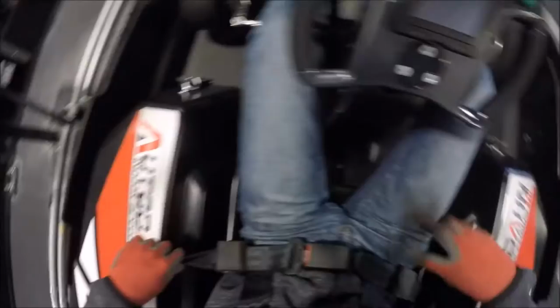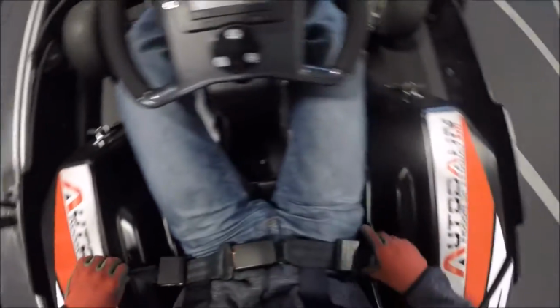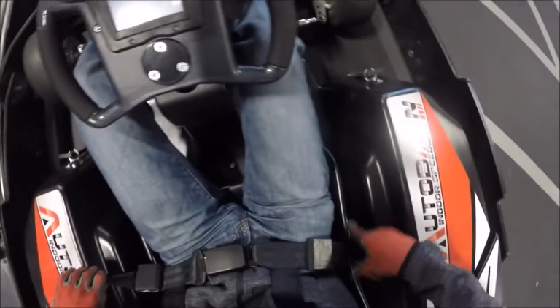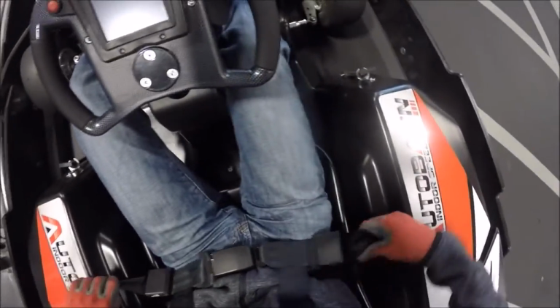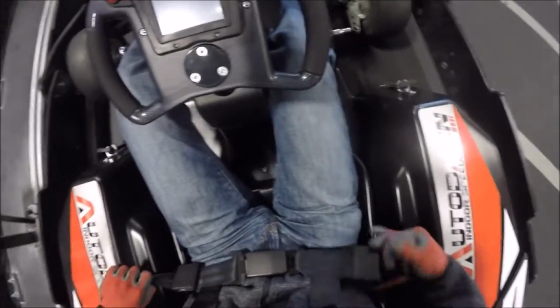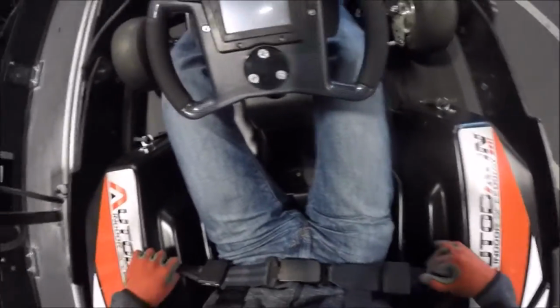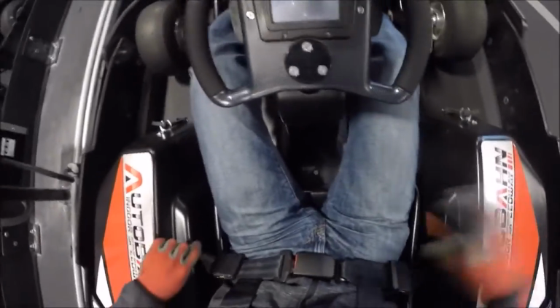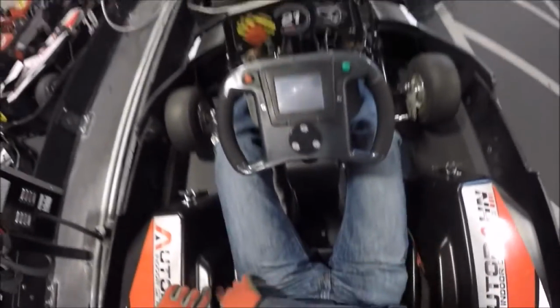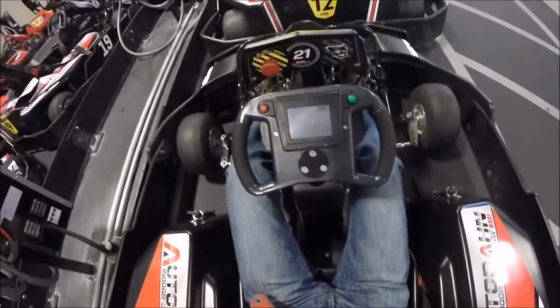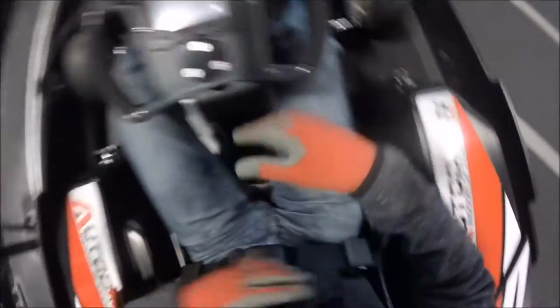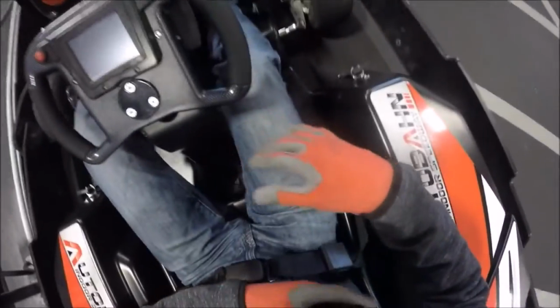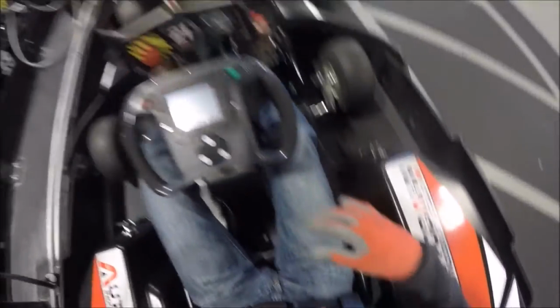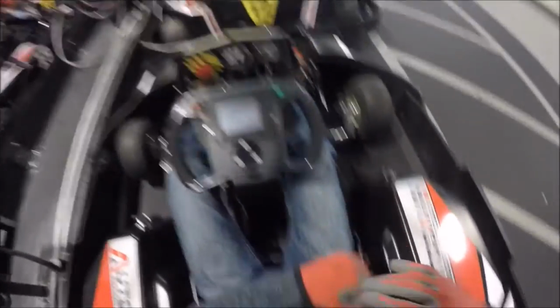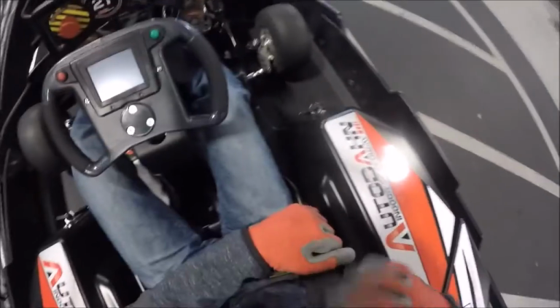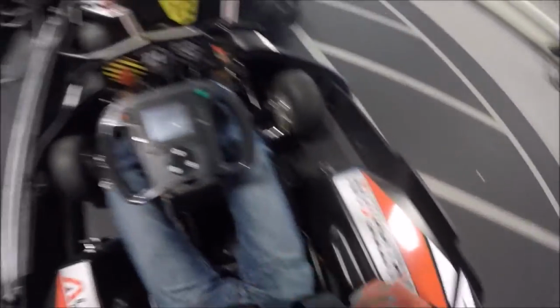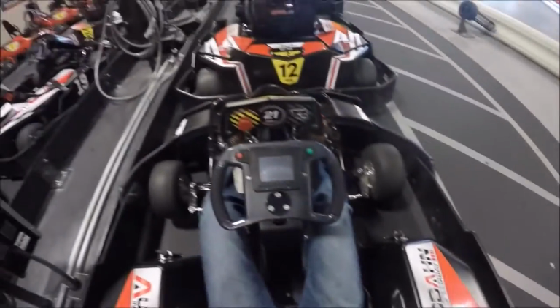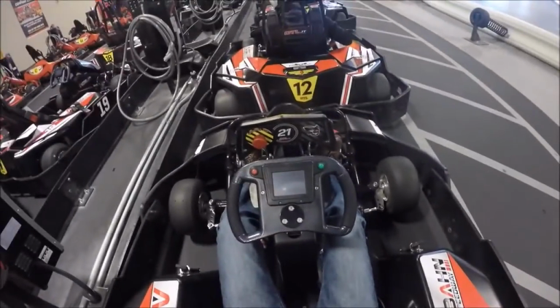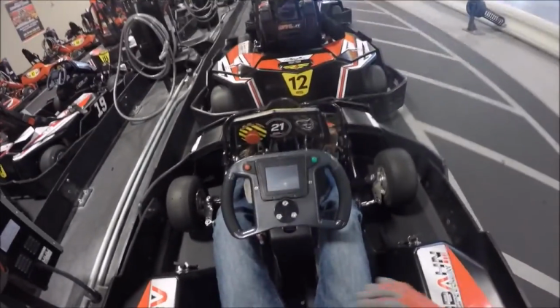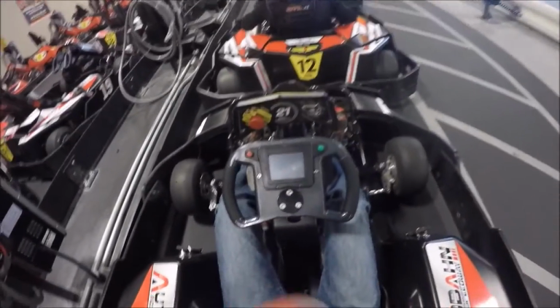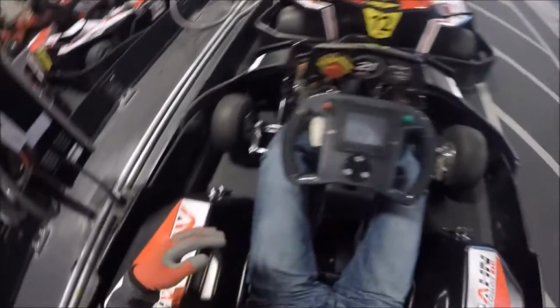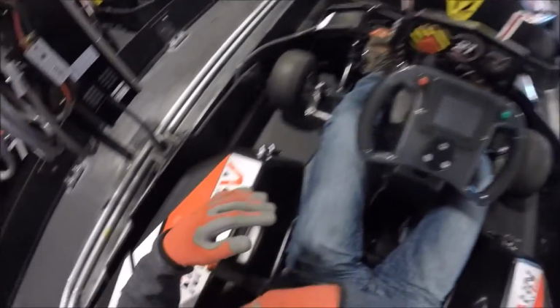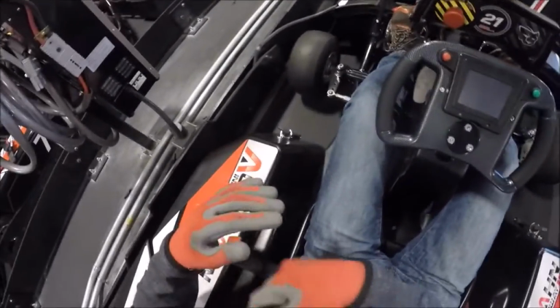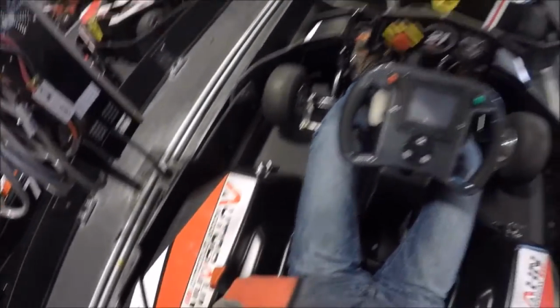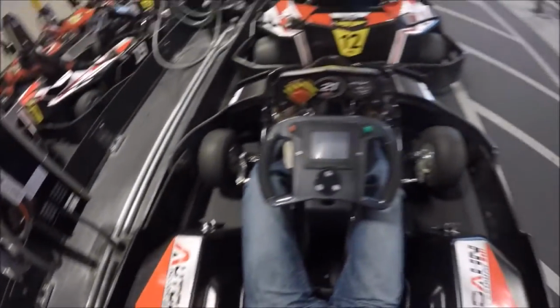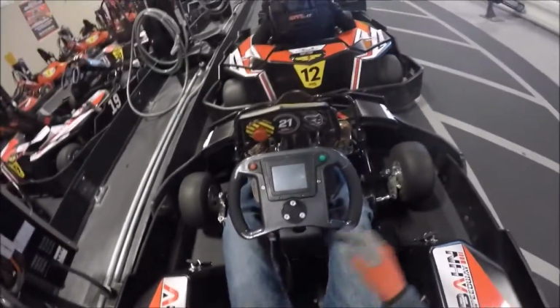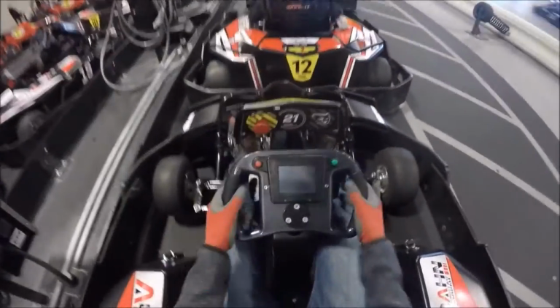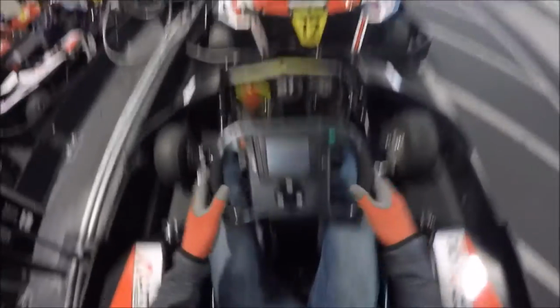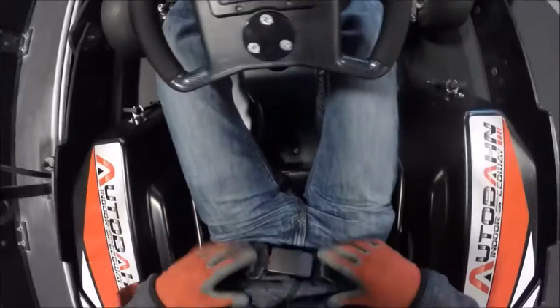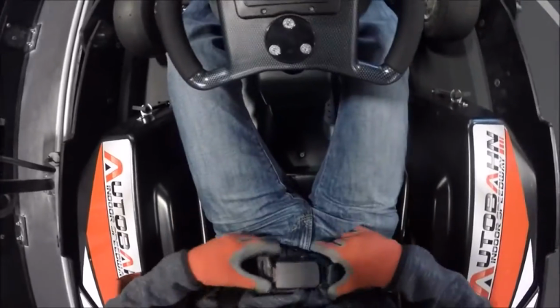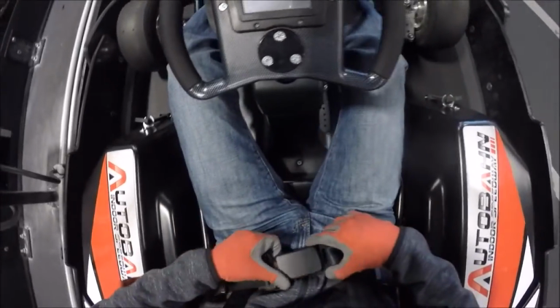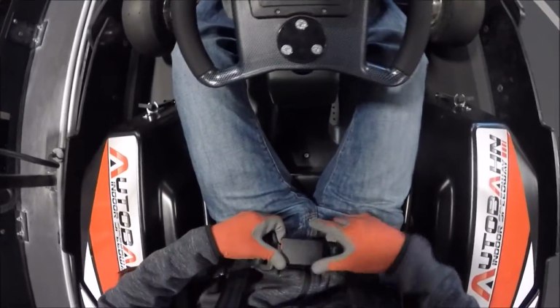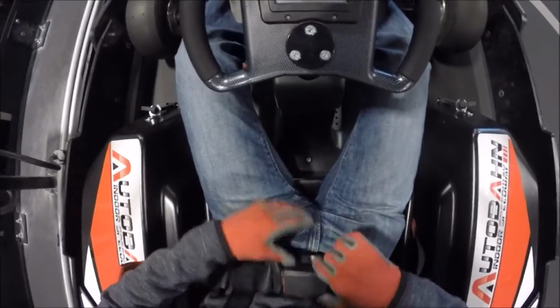So here we are just getting into the cart, buckling and tightening the seatbelt. There are seatbelts on these carts. It is a little awkward — I couldn't get it totally tight, so it felt a little bit pointless.